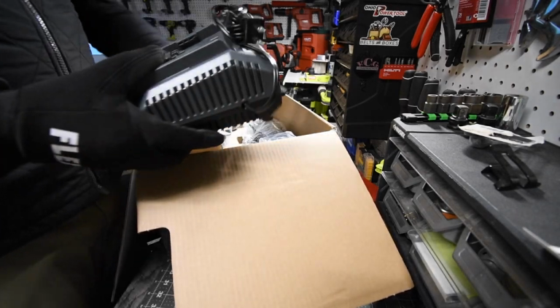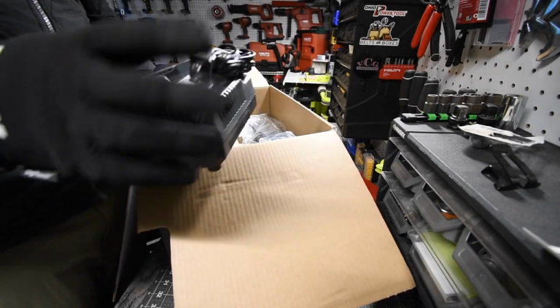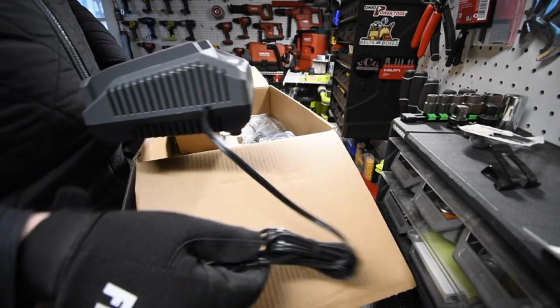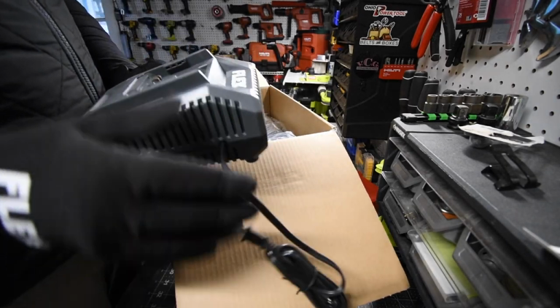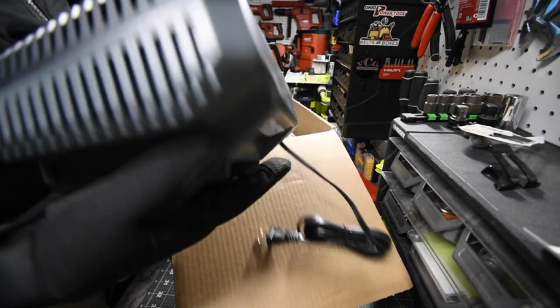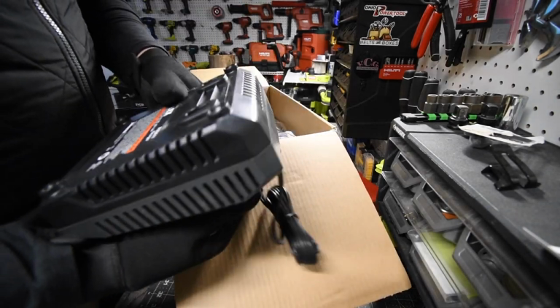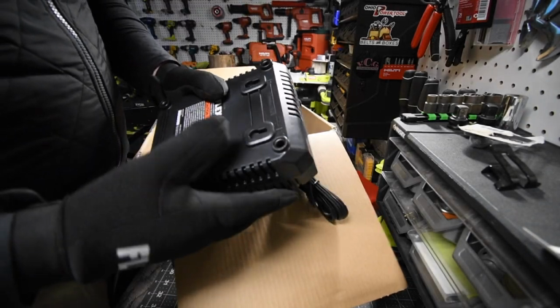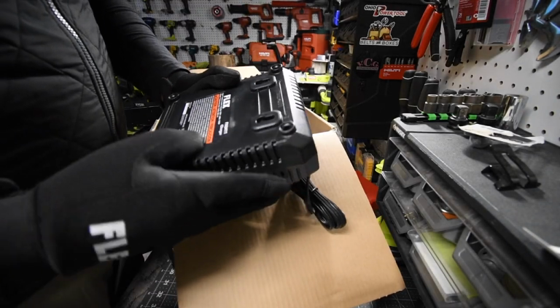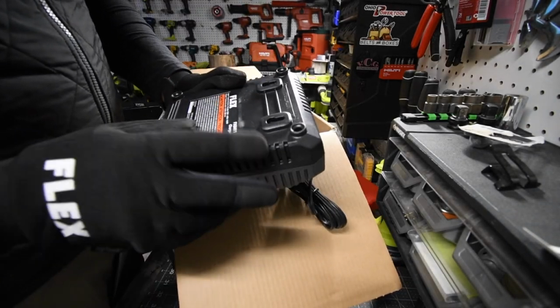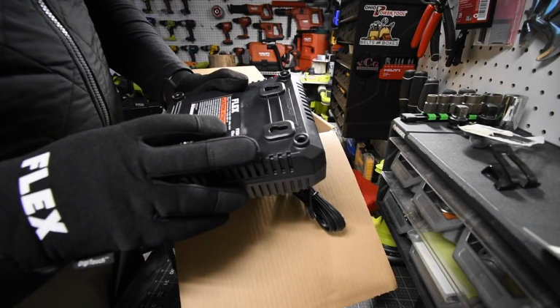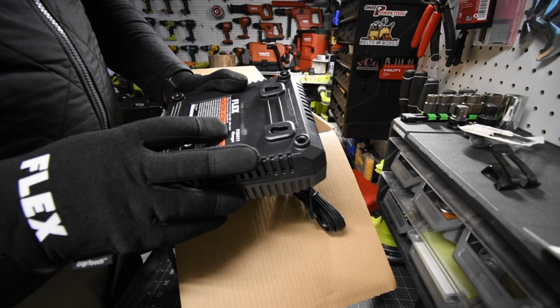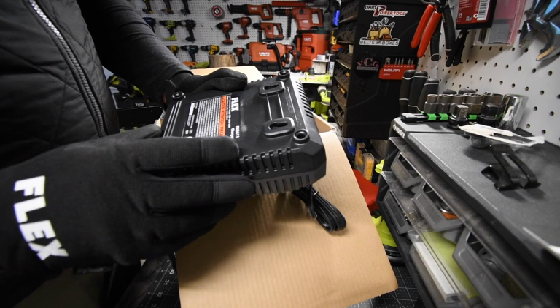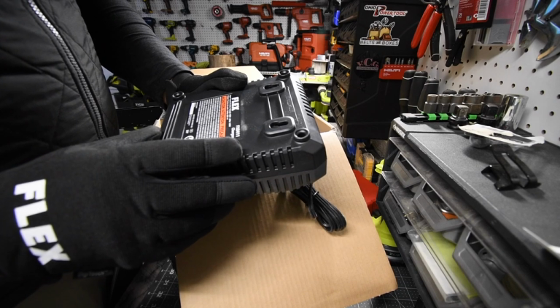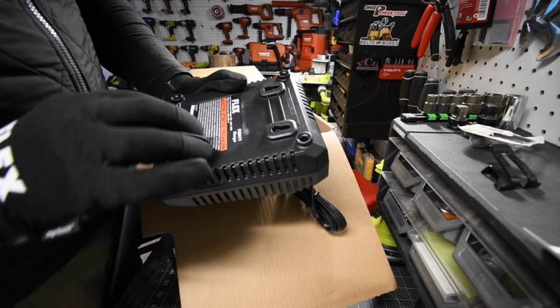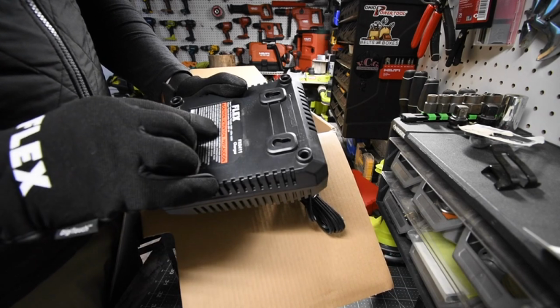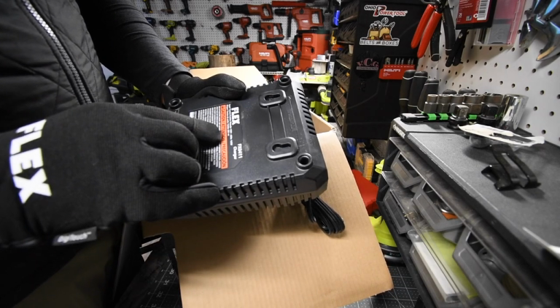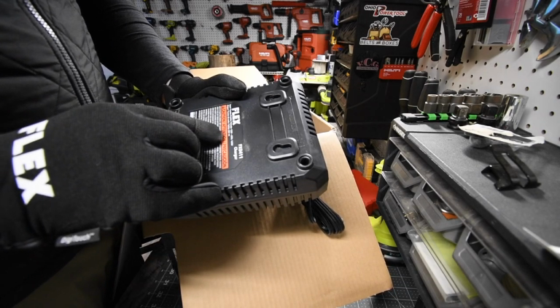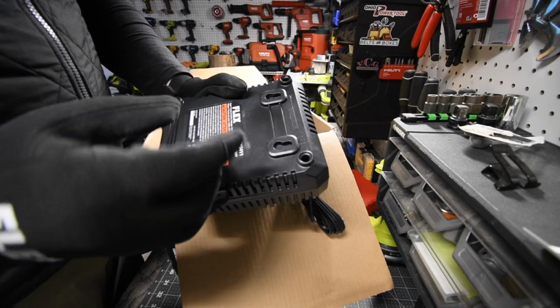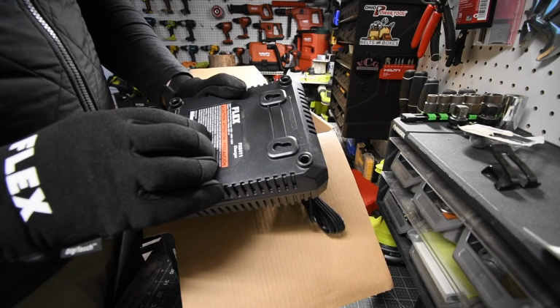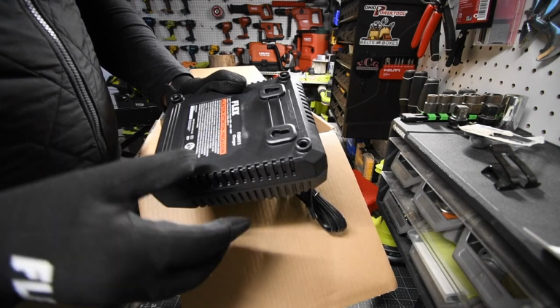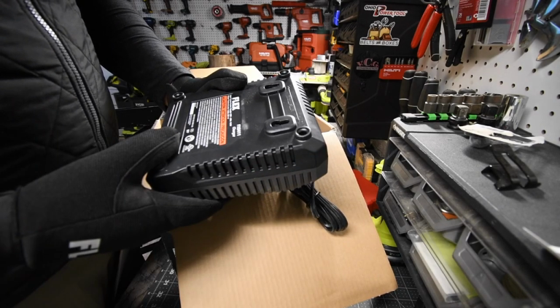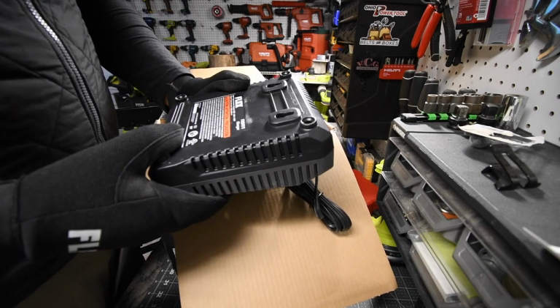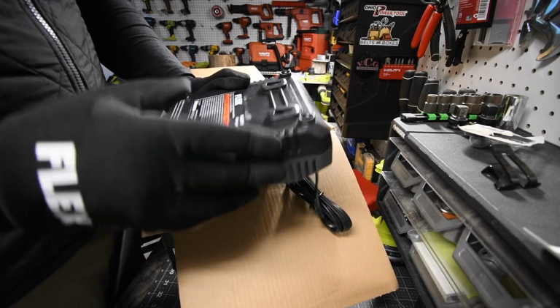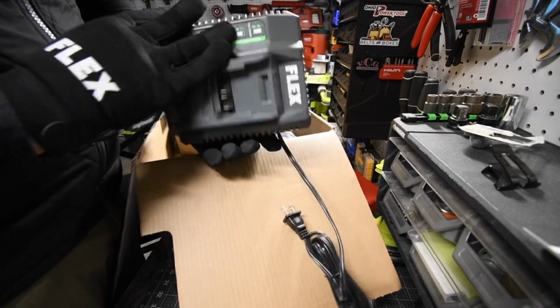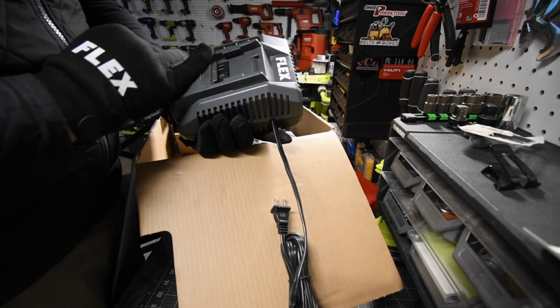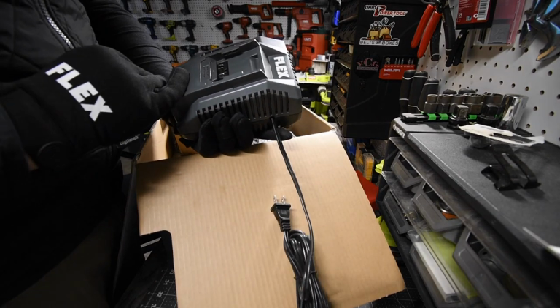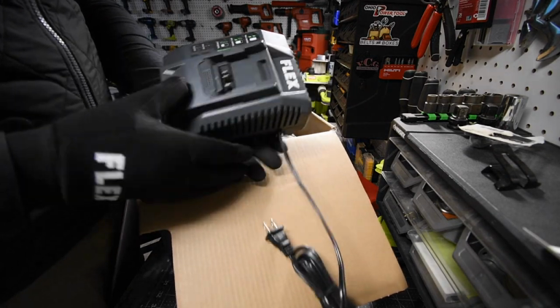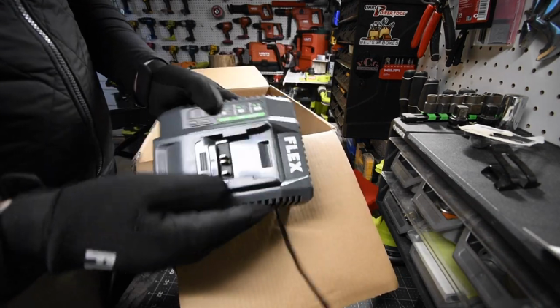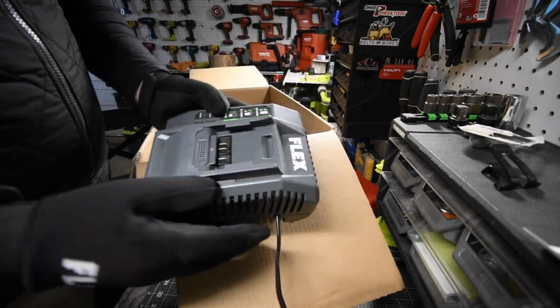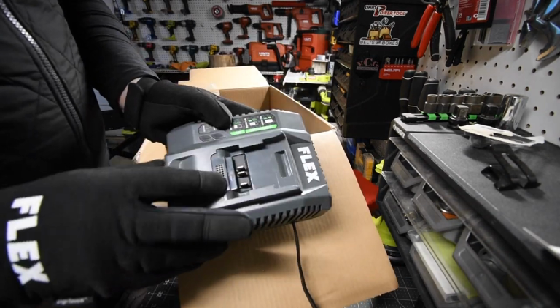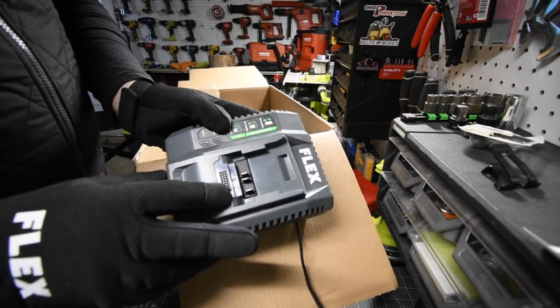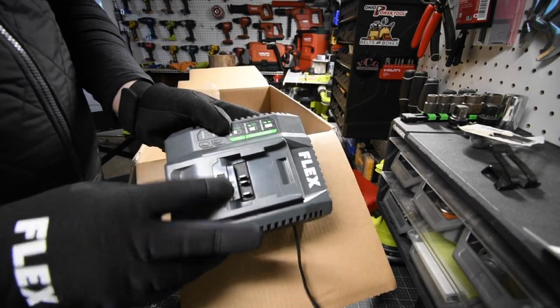The charger is model number FX0411. It is 120 volts, 60 hertz at 160 watts. It is a fast charger with a cooling system.